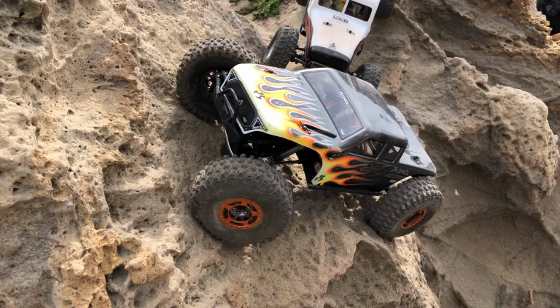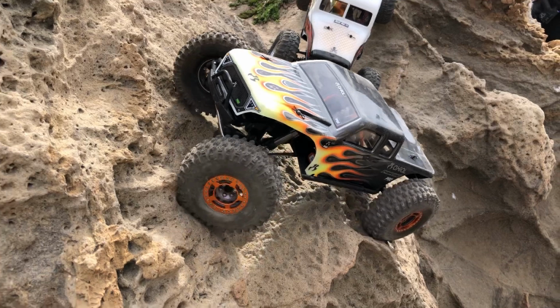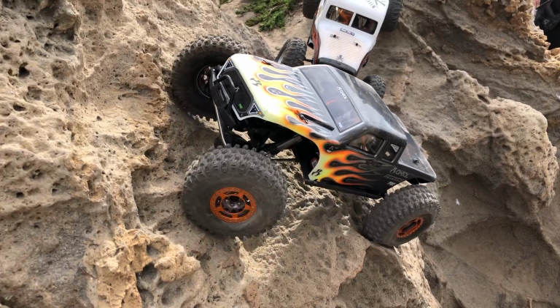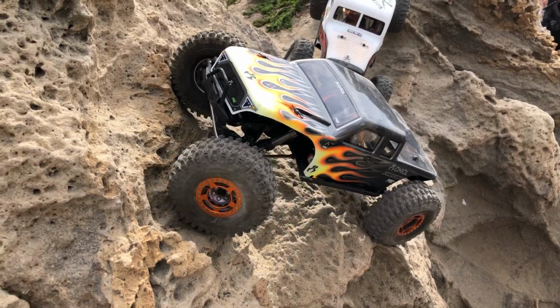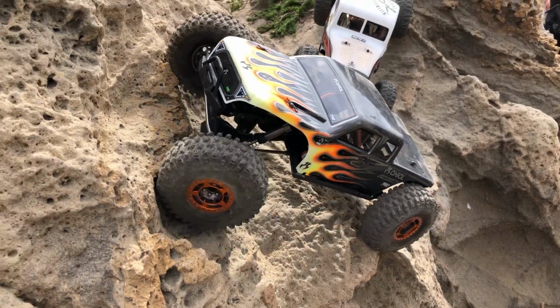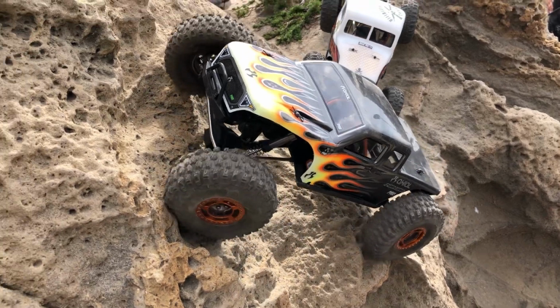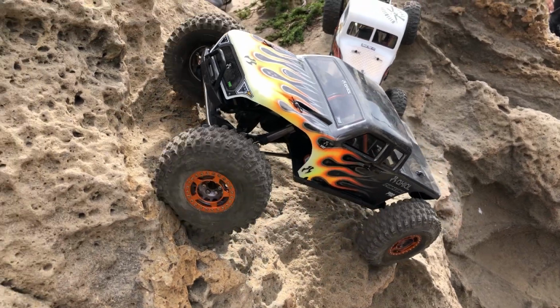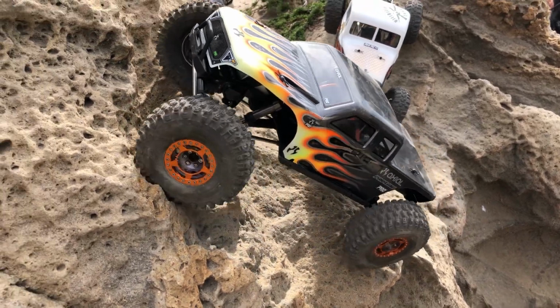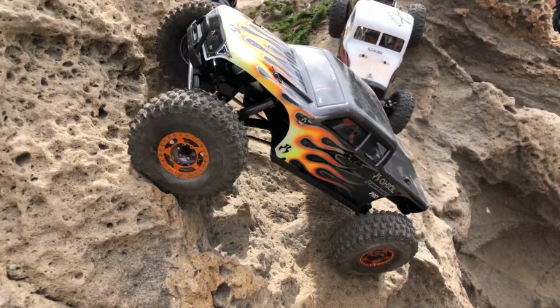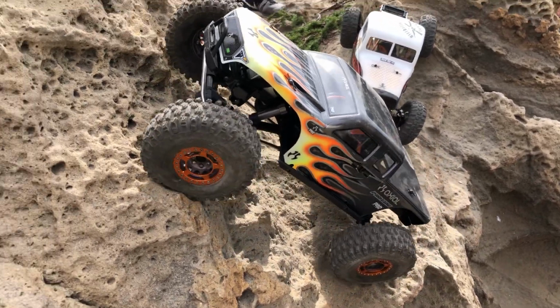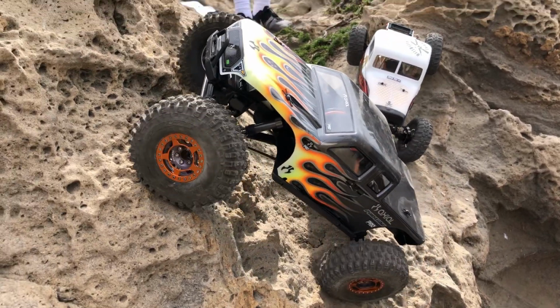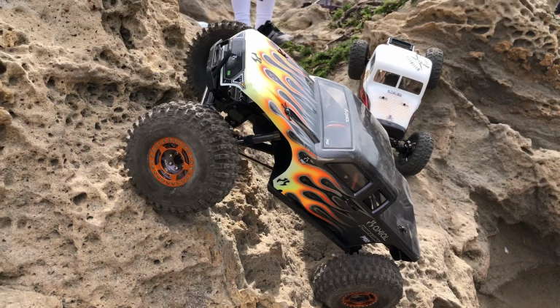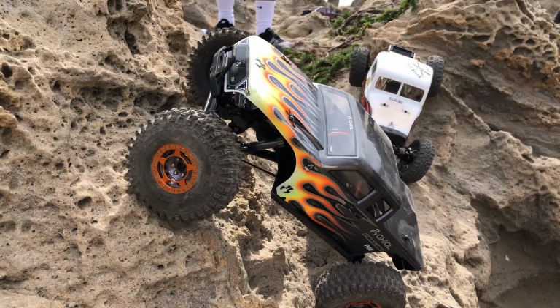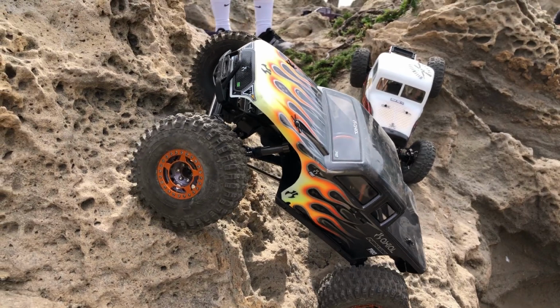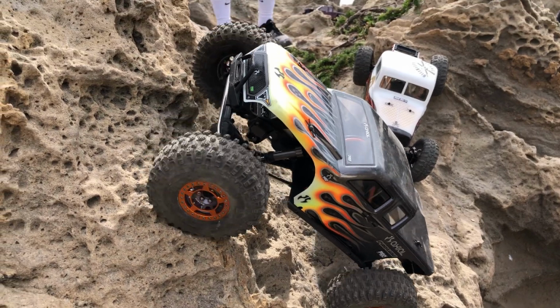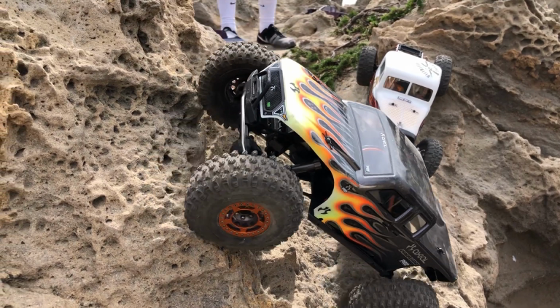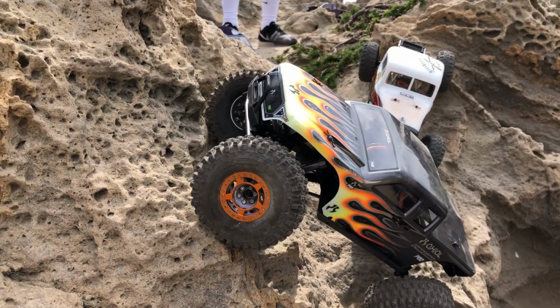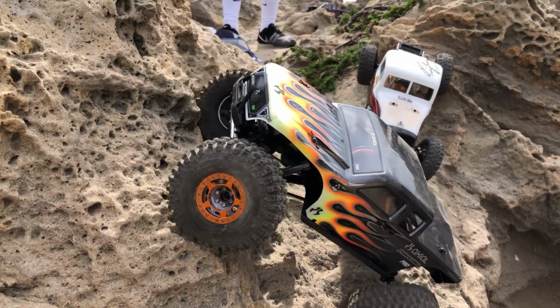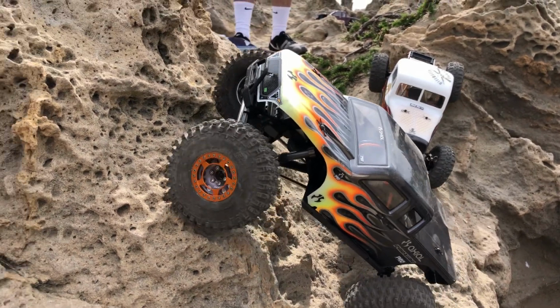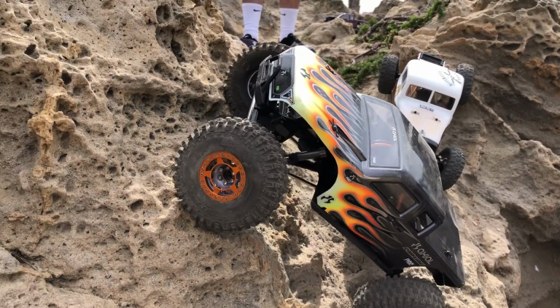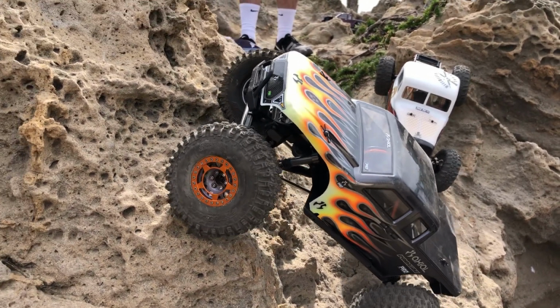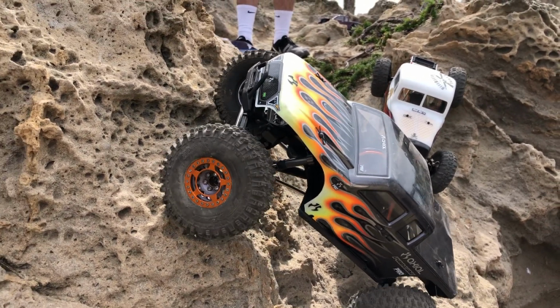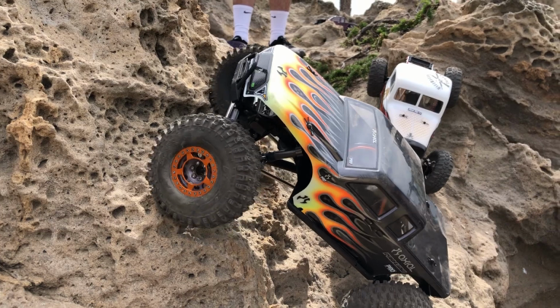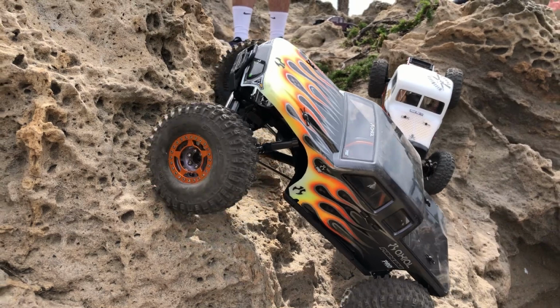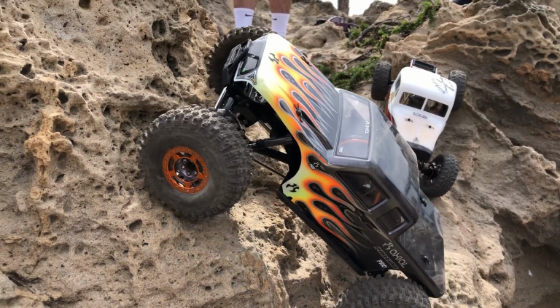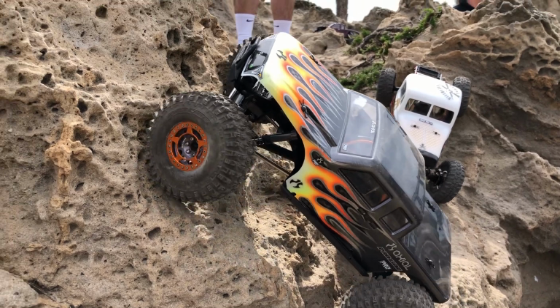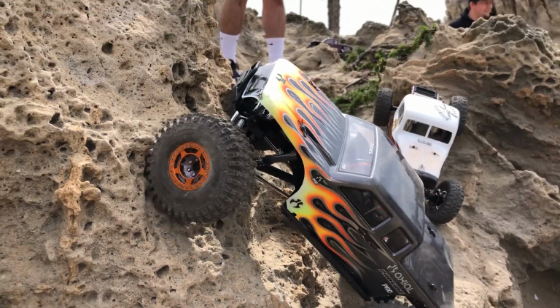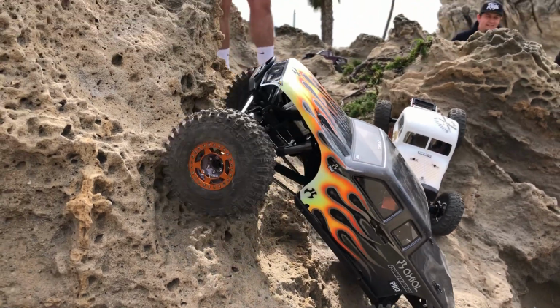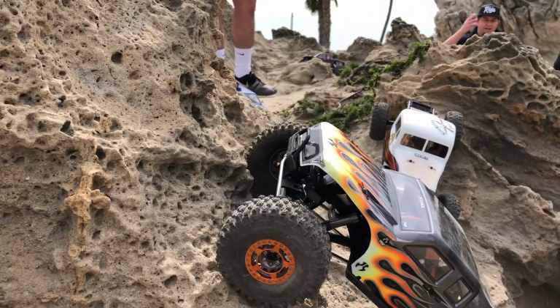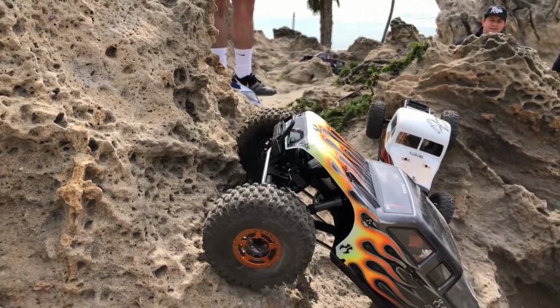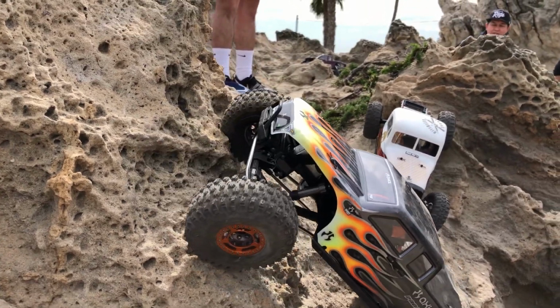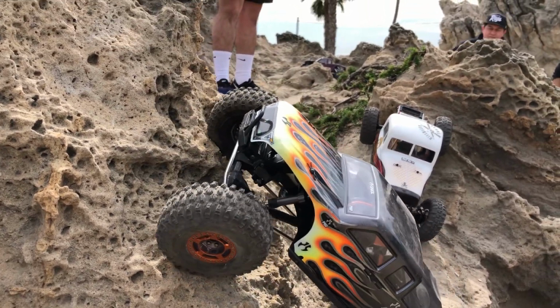Except no wheels, no body. It's set up on the three-link, and it'll come with a four-link option. So we're out here at Corona Del Mar, and we're out here with Radio Control Car Action today.